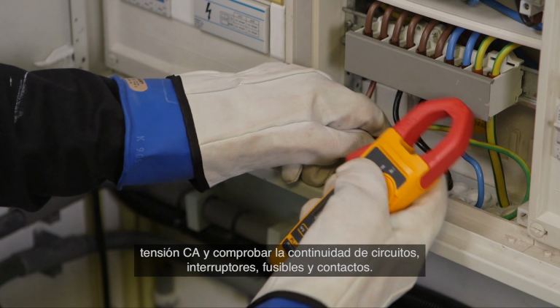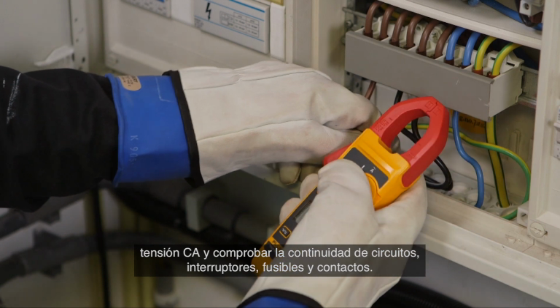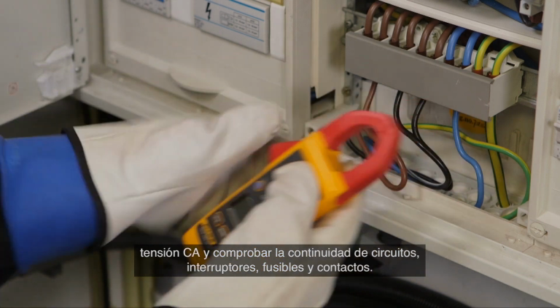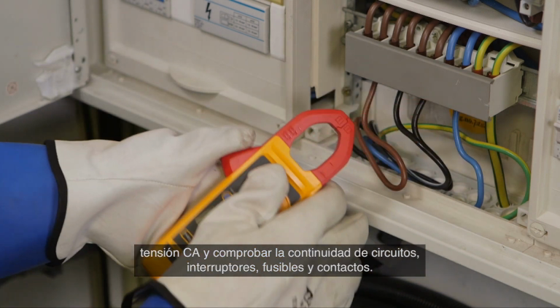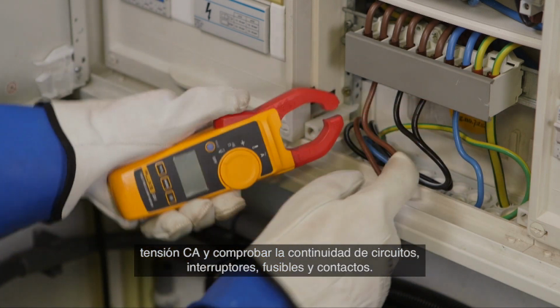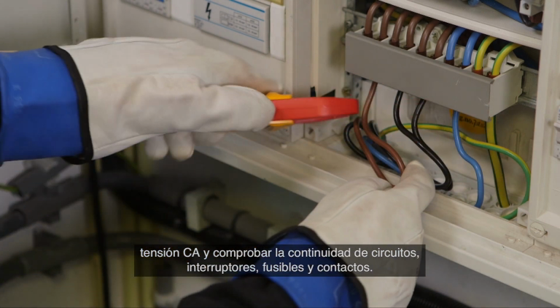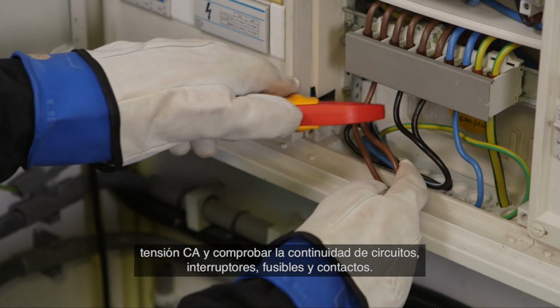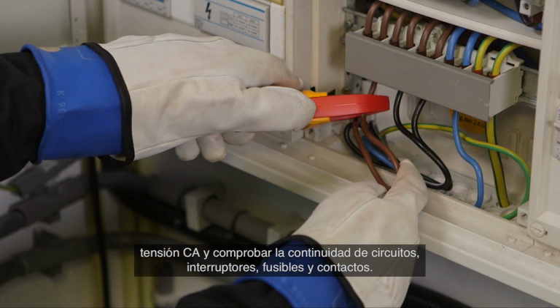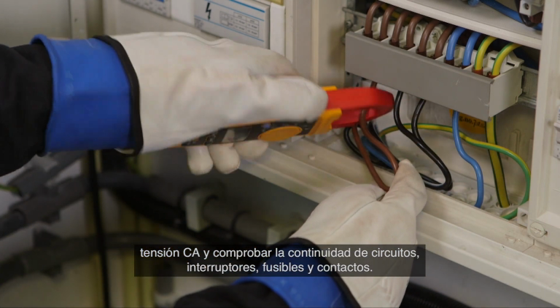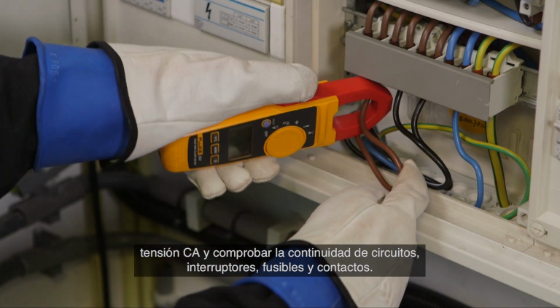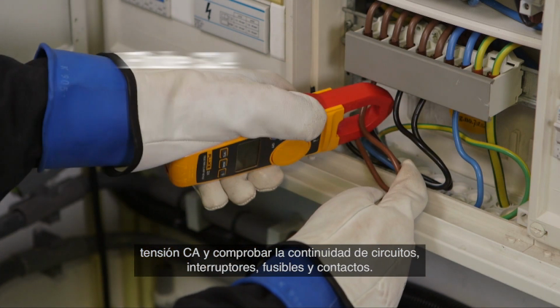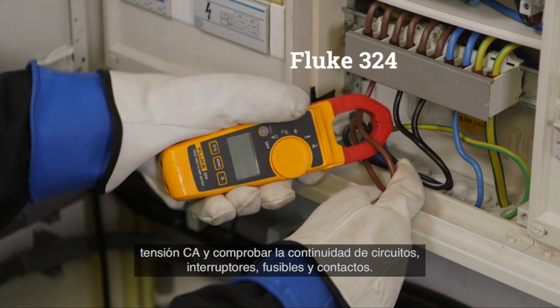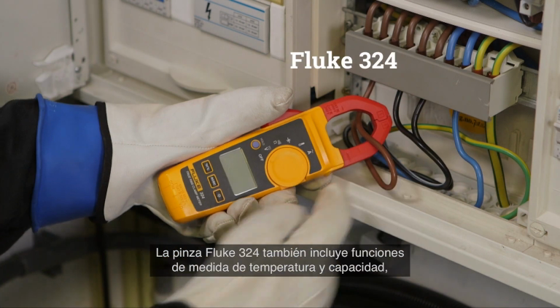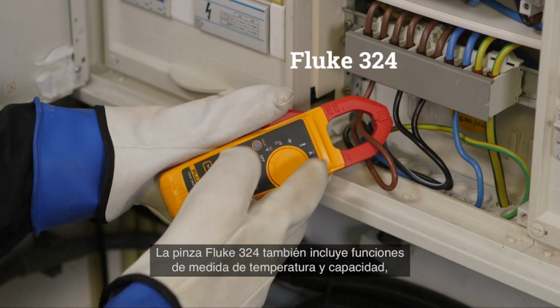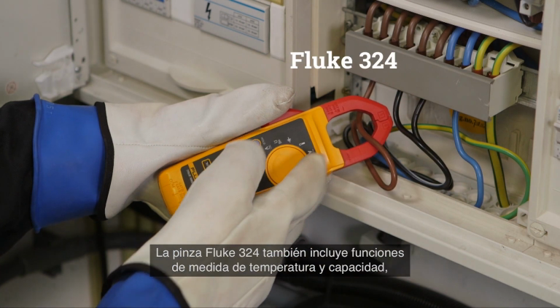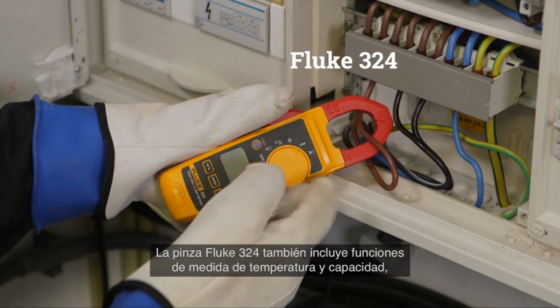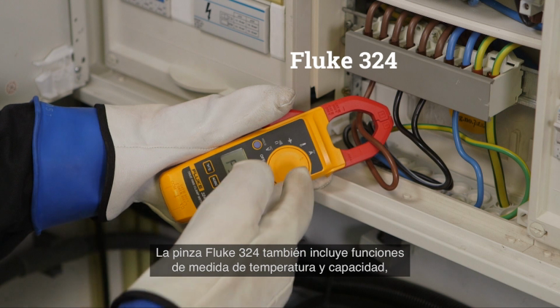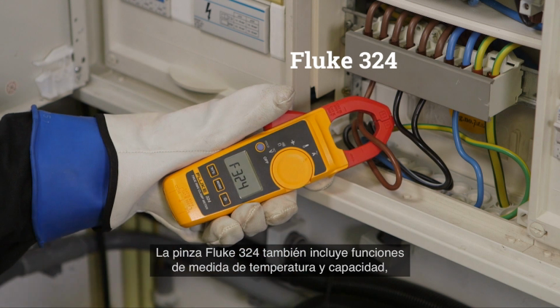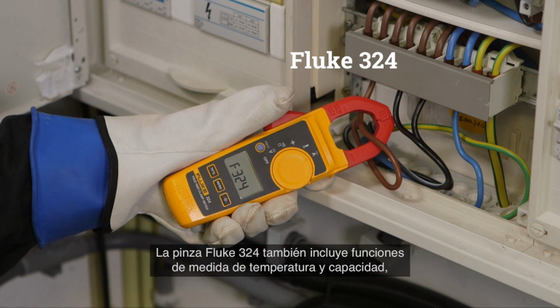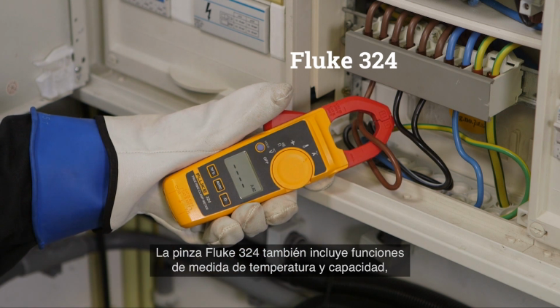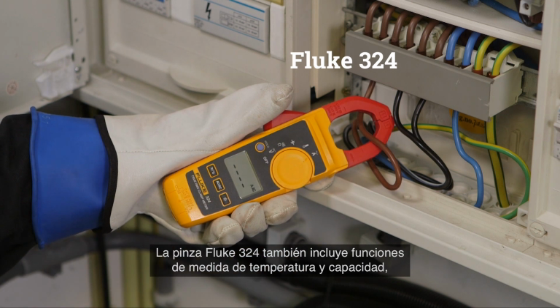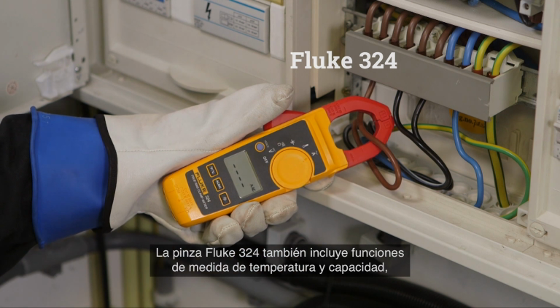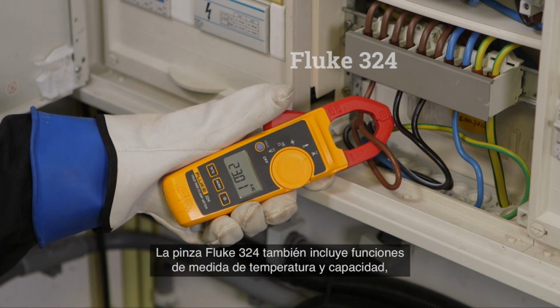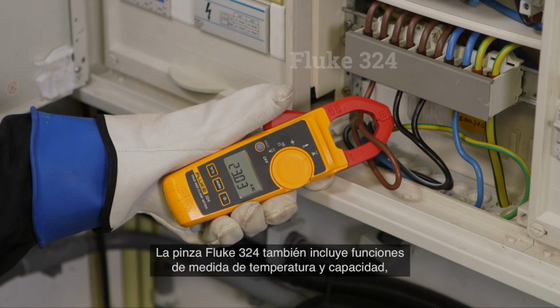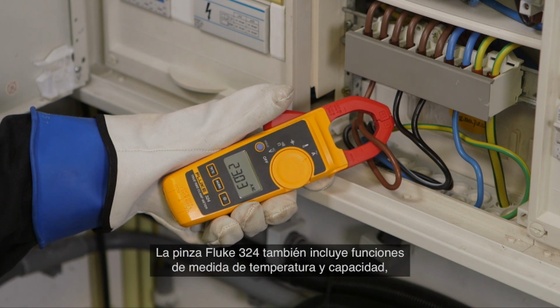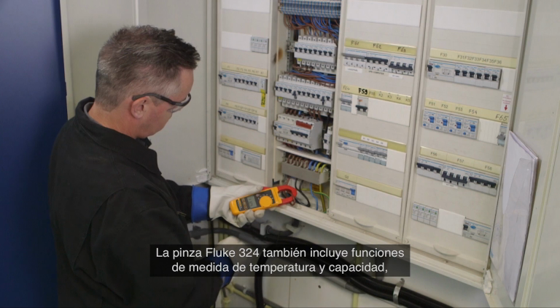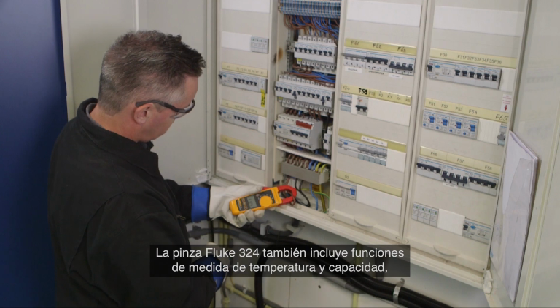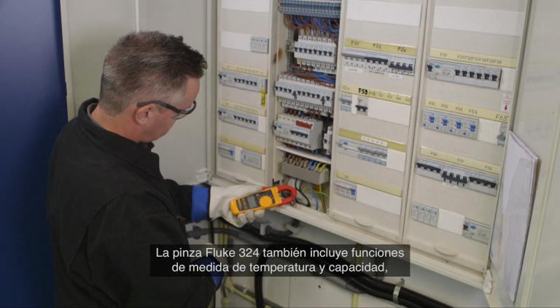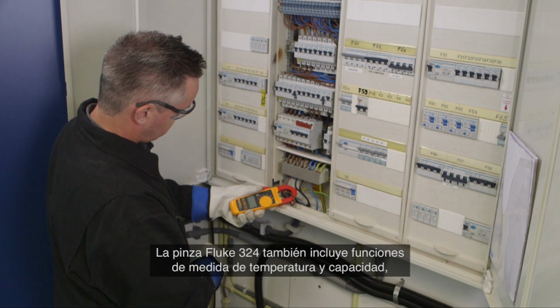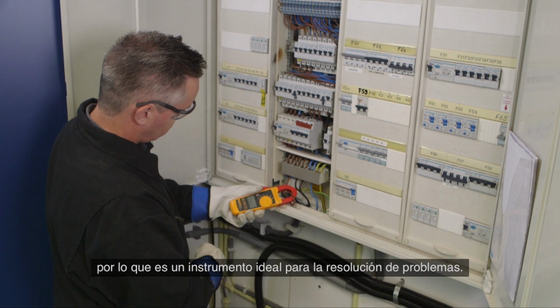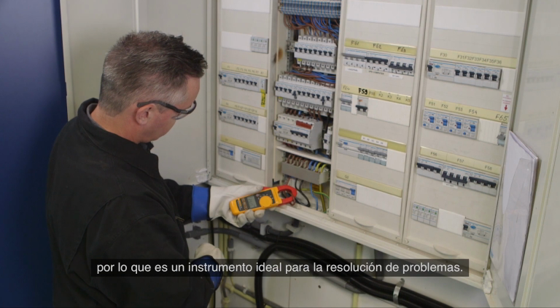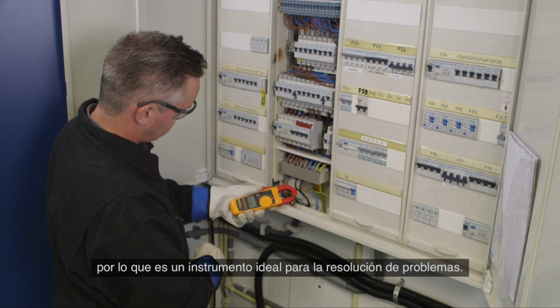The Fluke 324 verifies continuity of switches, fuses and contacts. It also includes temperature and capacitance measurement capabilities to create one solid troubleshooting tool.